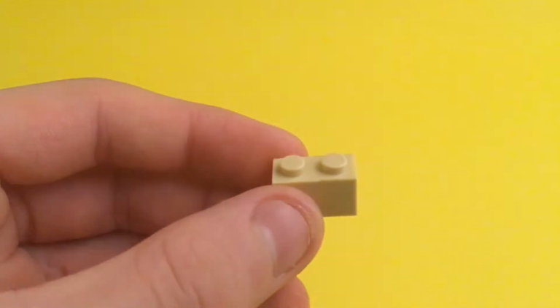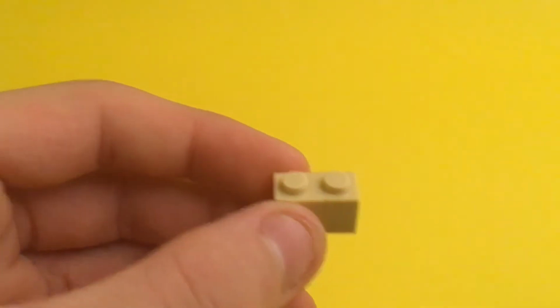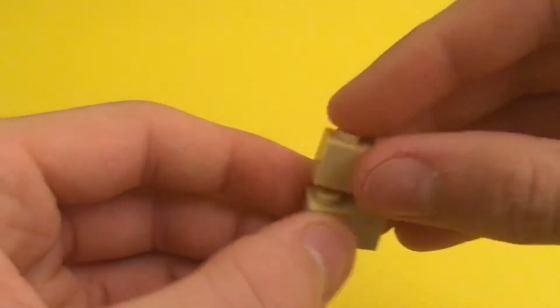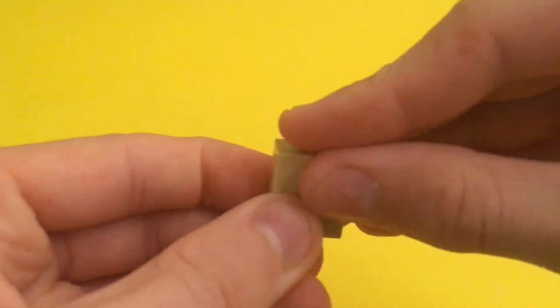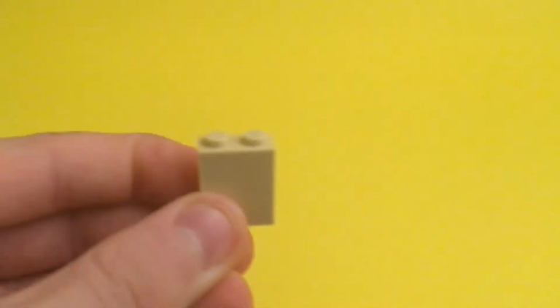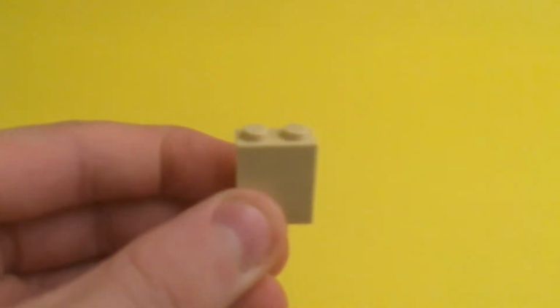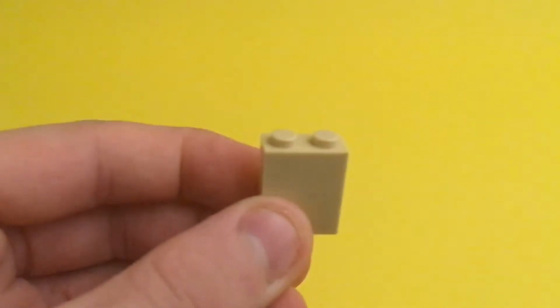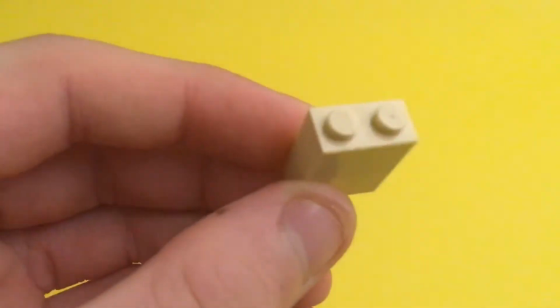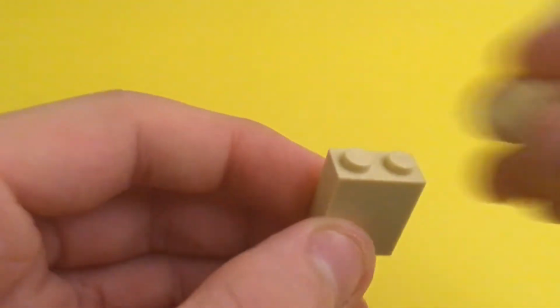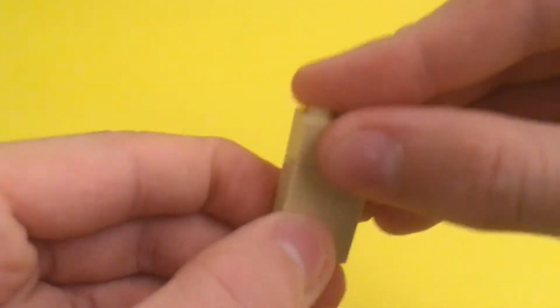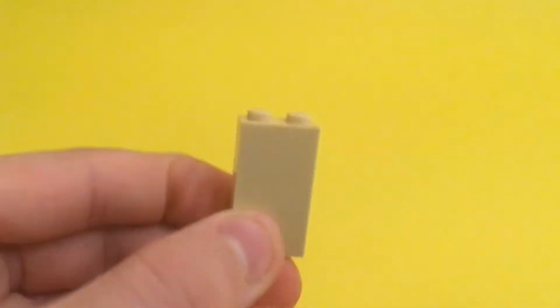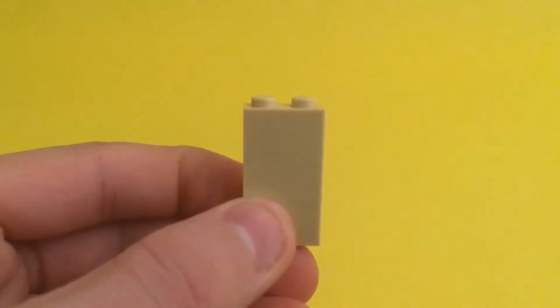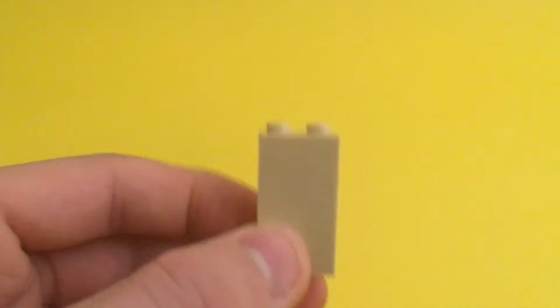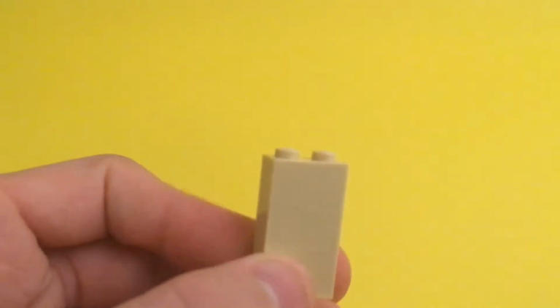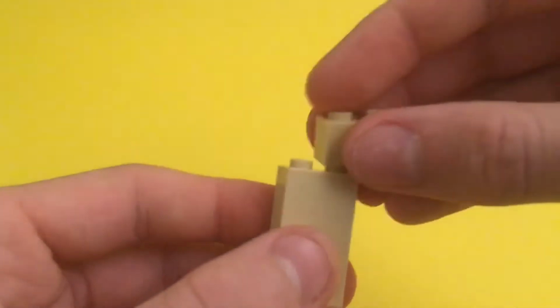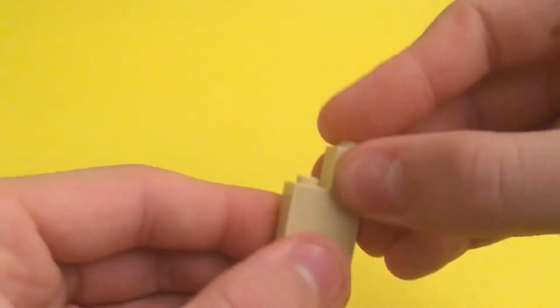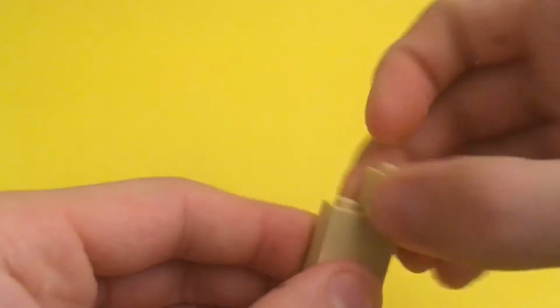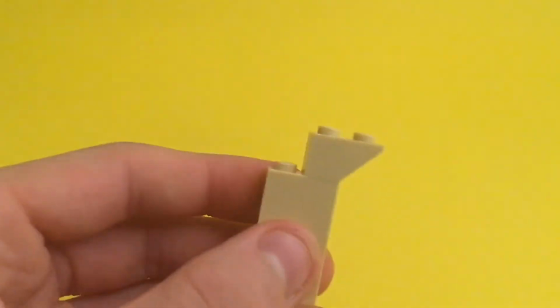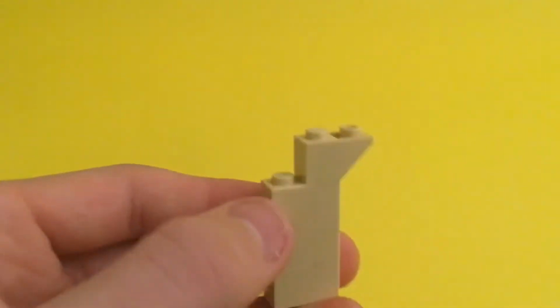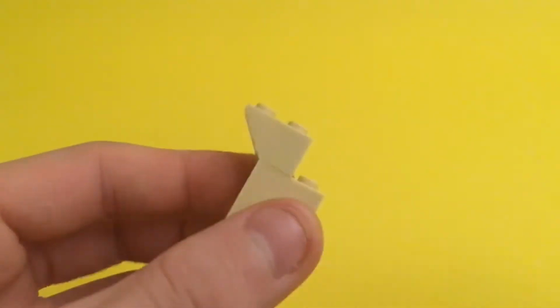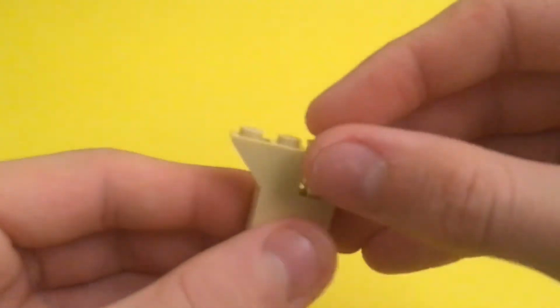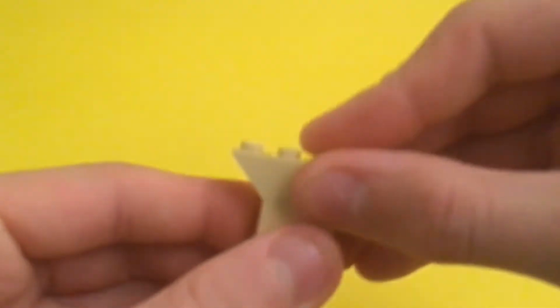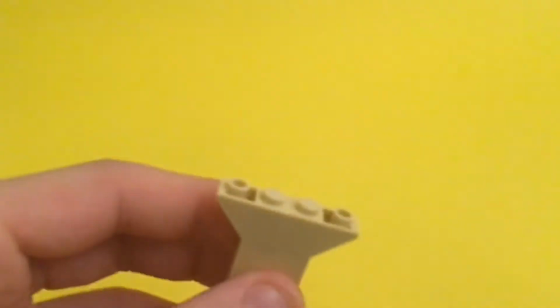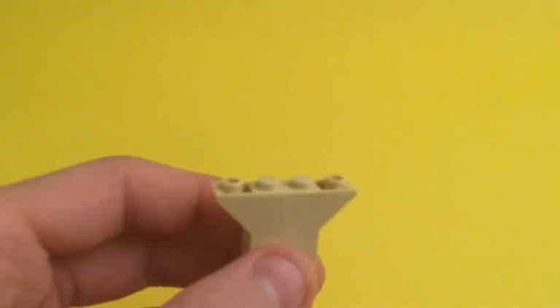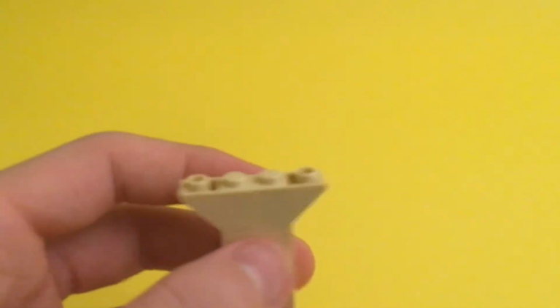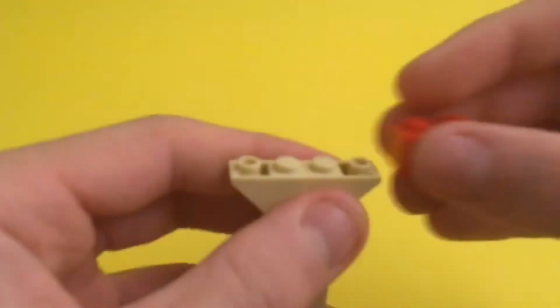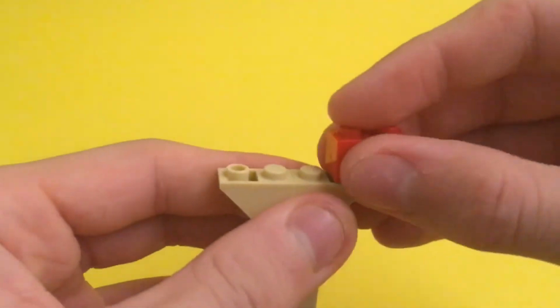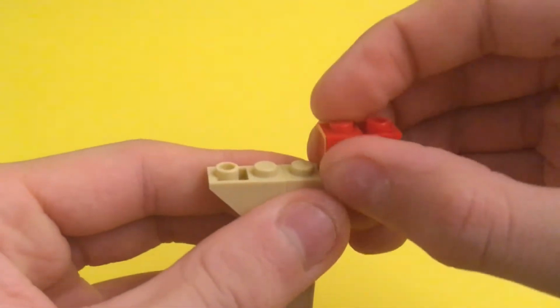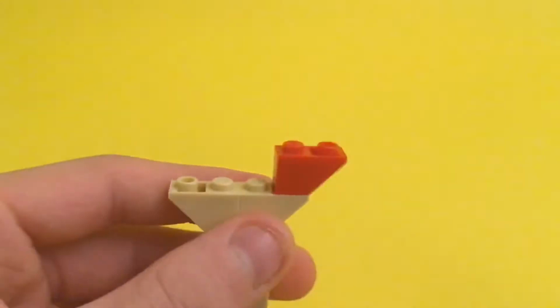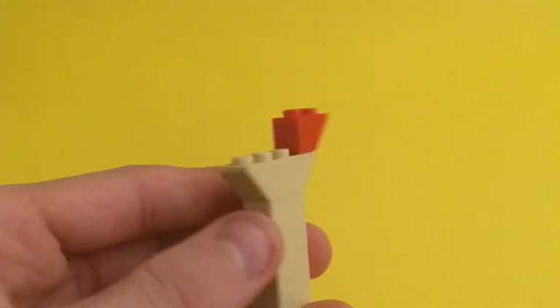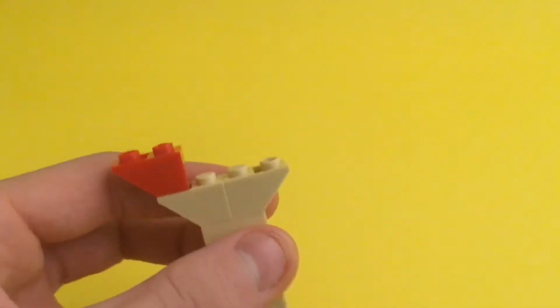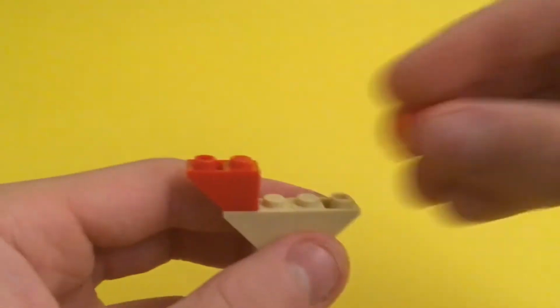Hey guys, I'm RJM Bricks and today's tutorial is a Ping Pong Paddle. On this channel, I make tutorials 5-6 days a week, so if you want to learn to build cool things with your LEGO bricks, make sure to subscribe so you don't miss out on the next video.